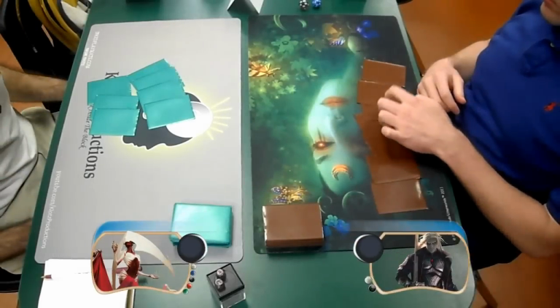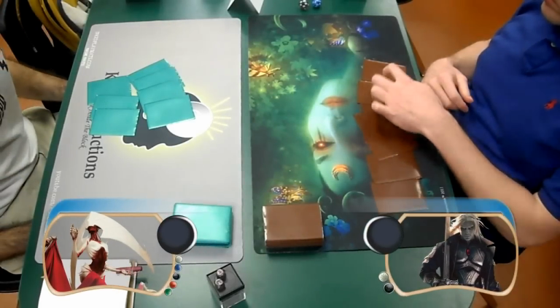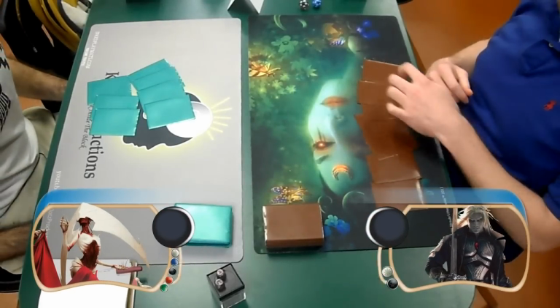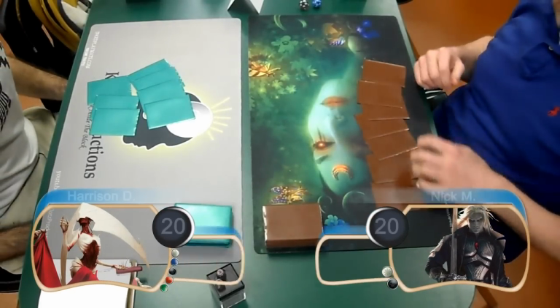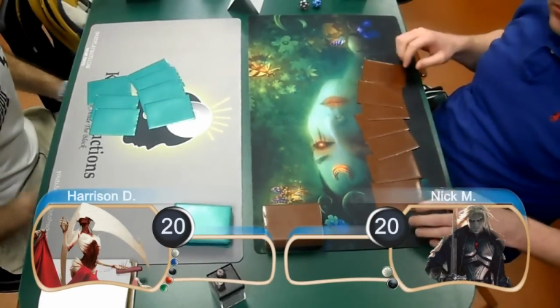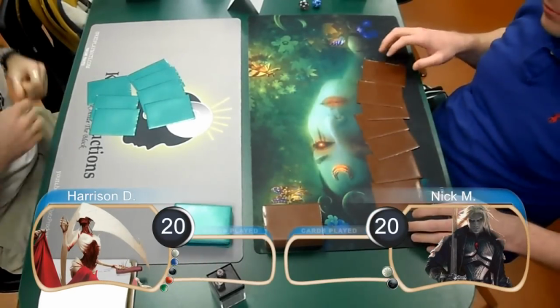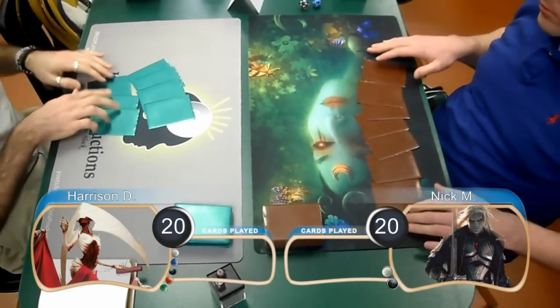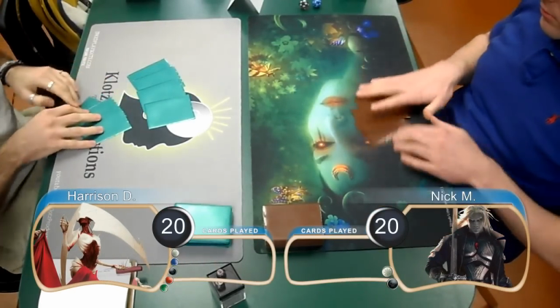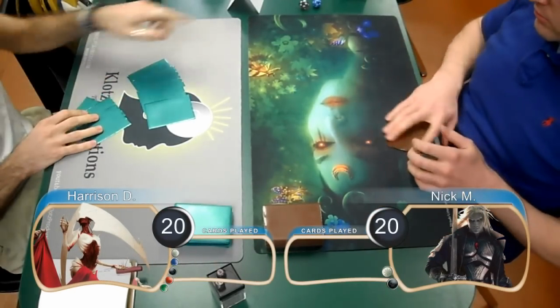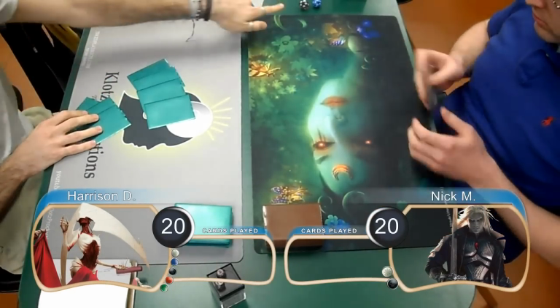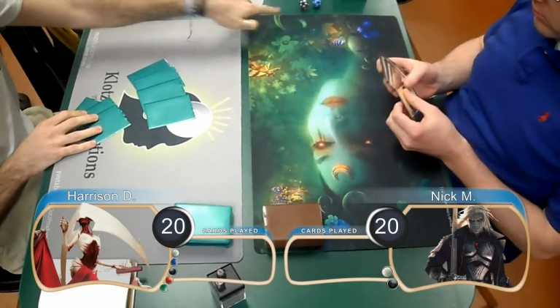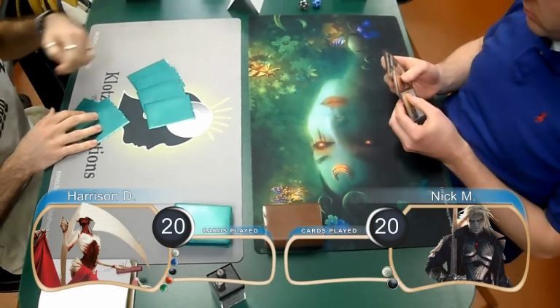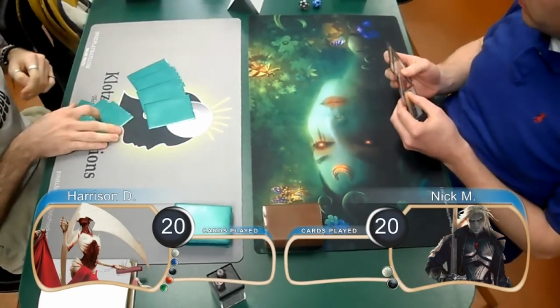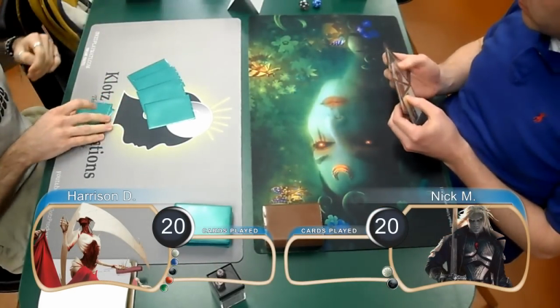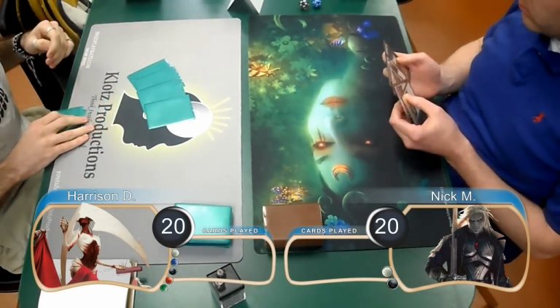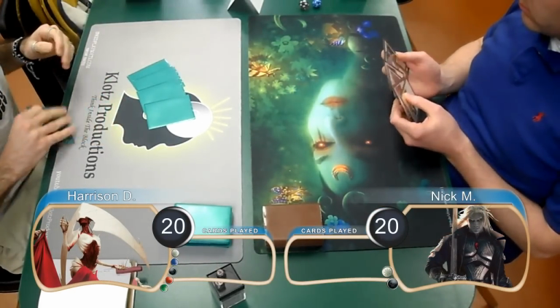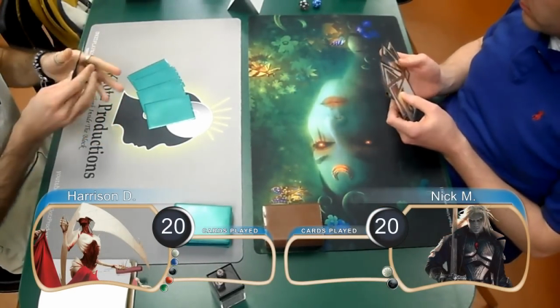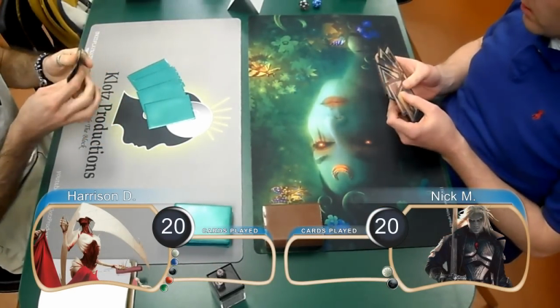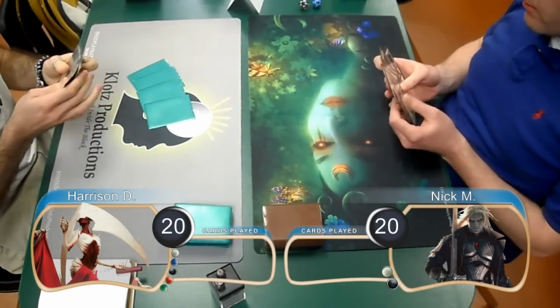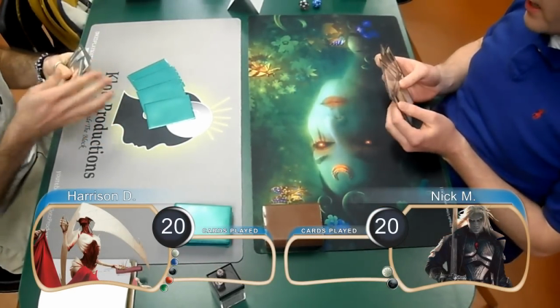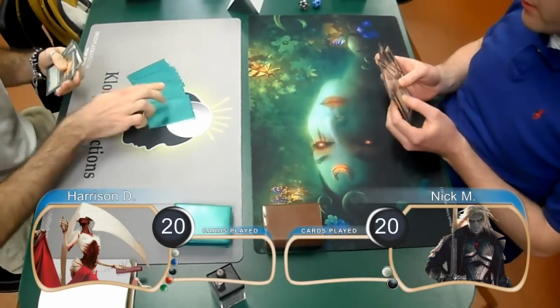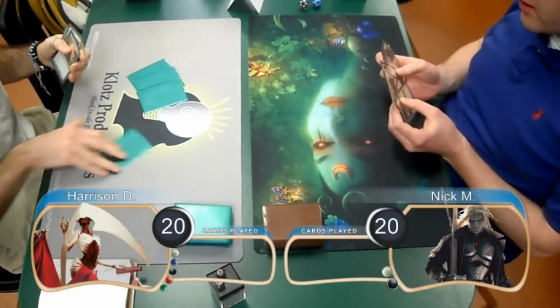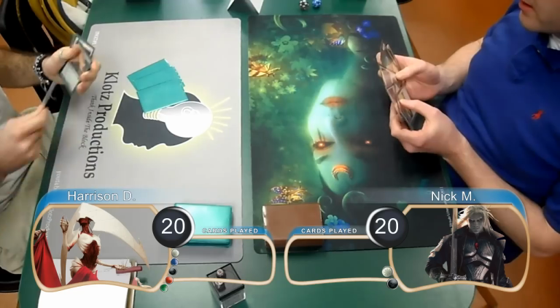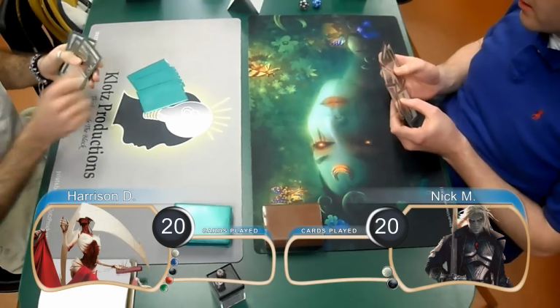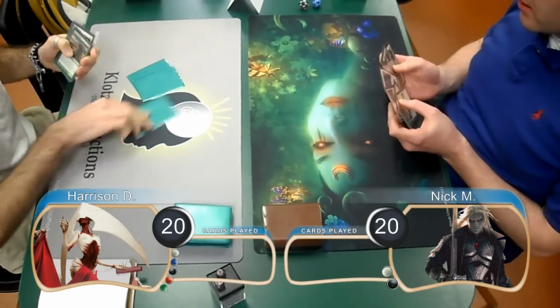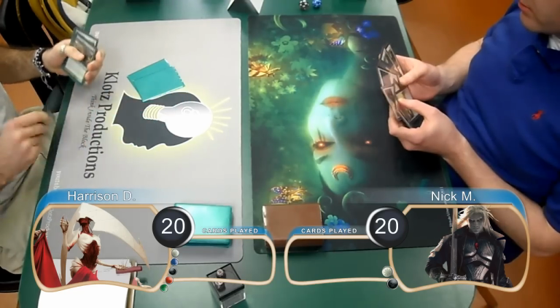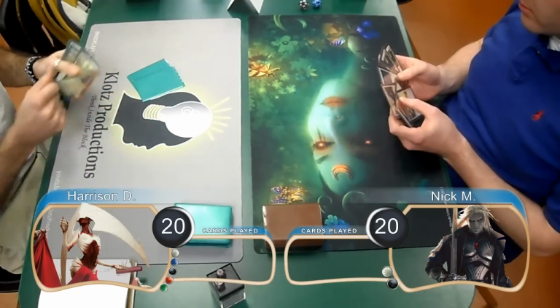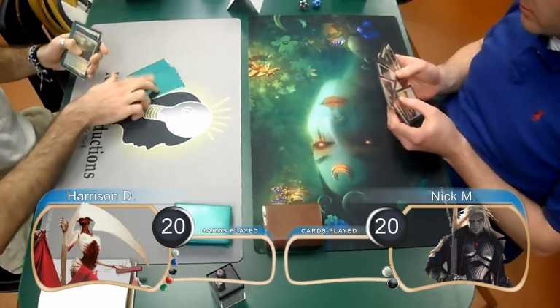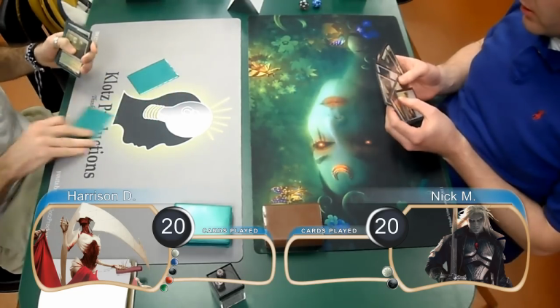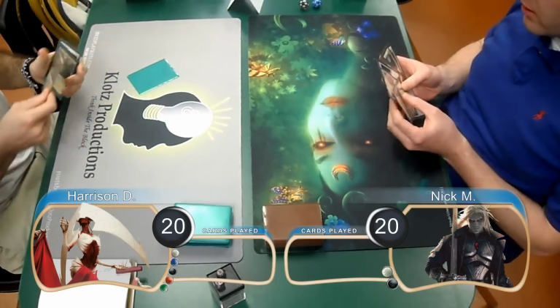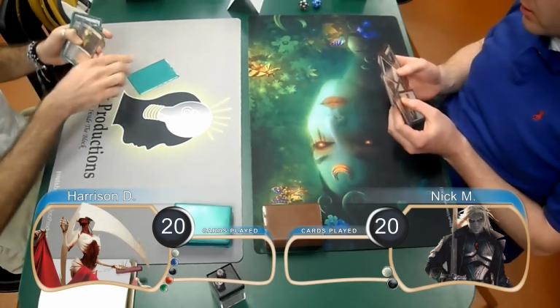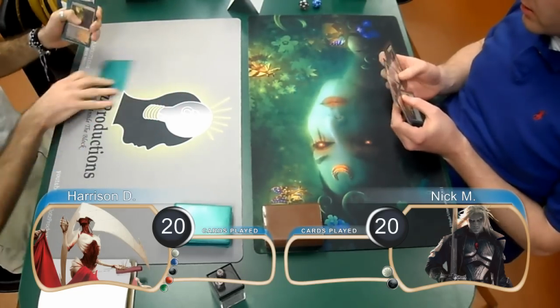This is Kevin from CLOTS Productions, and welcome back to another Magic the Gathering gameplay. For this match, we have Harrison playing Frights, and he's going up against Nick with black-white tokens.